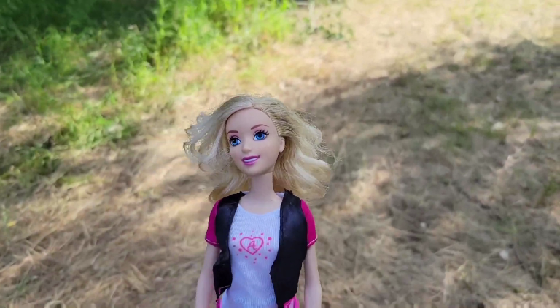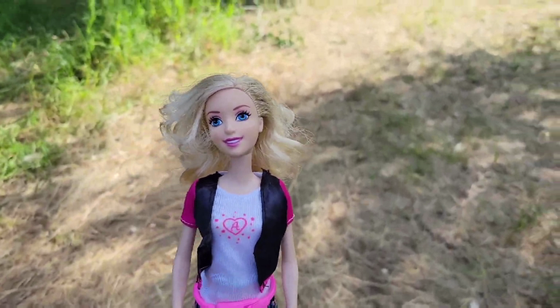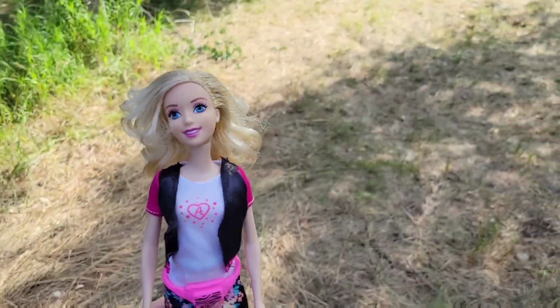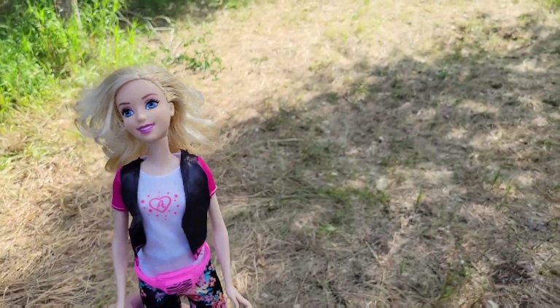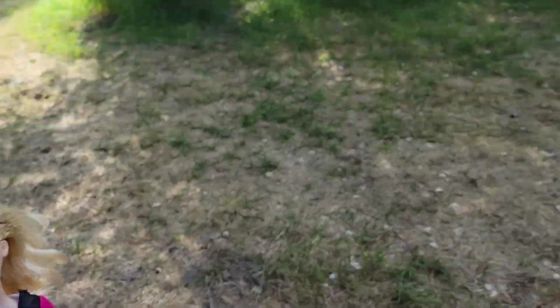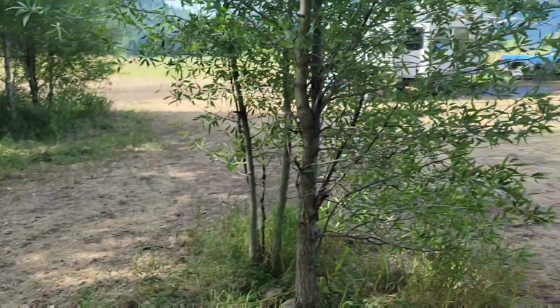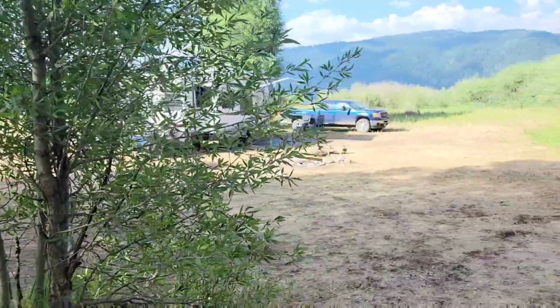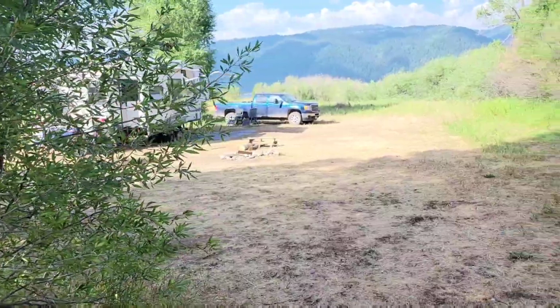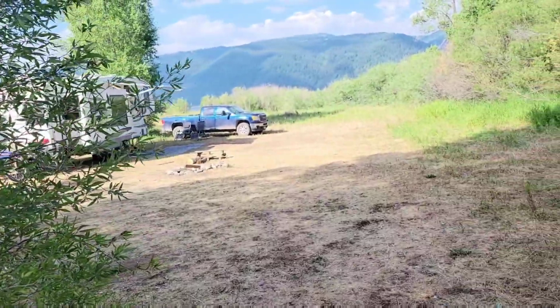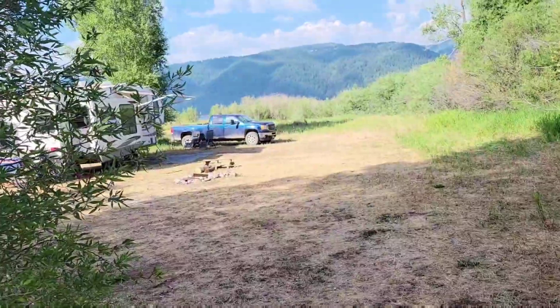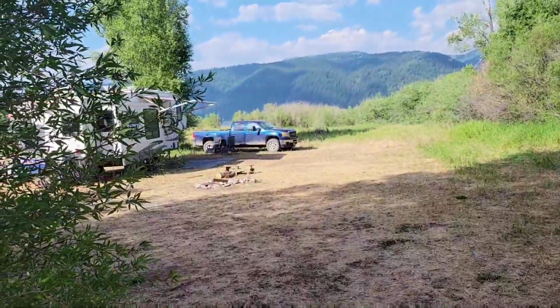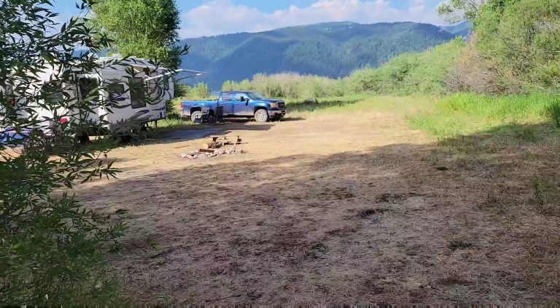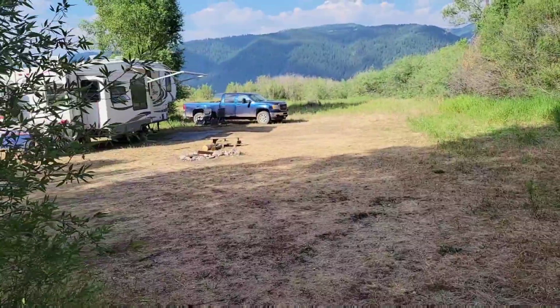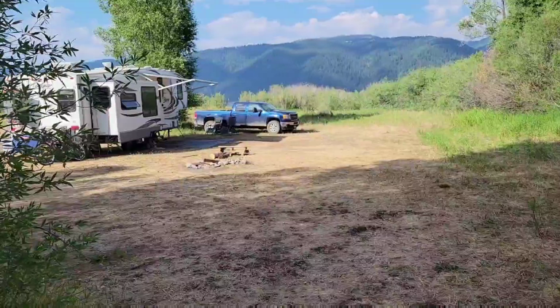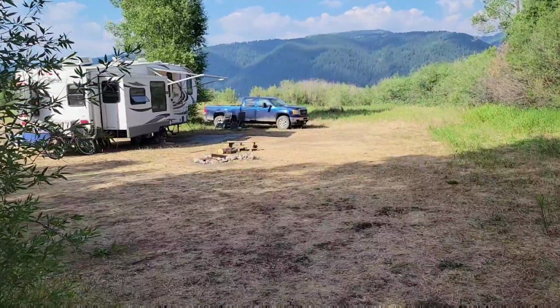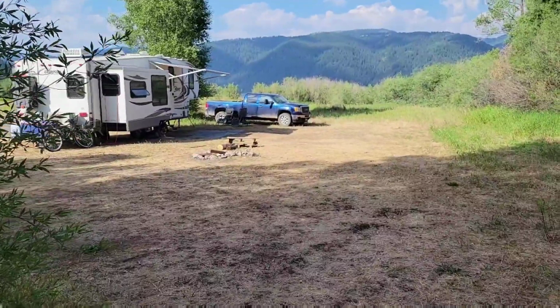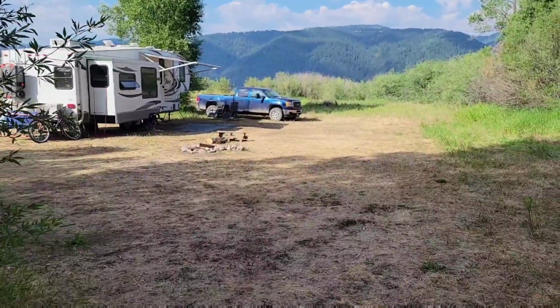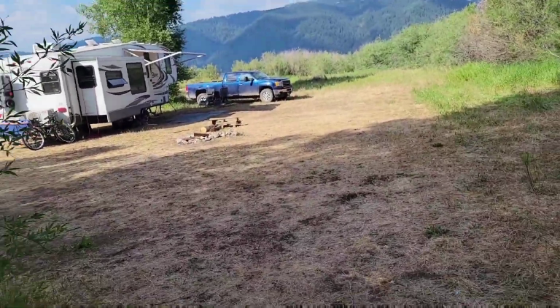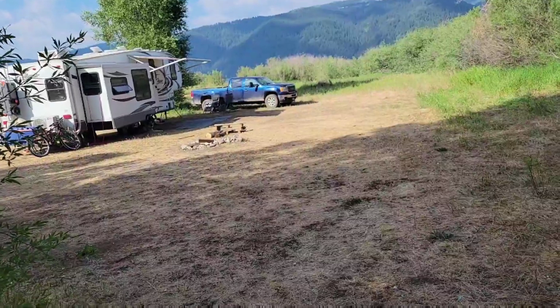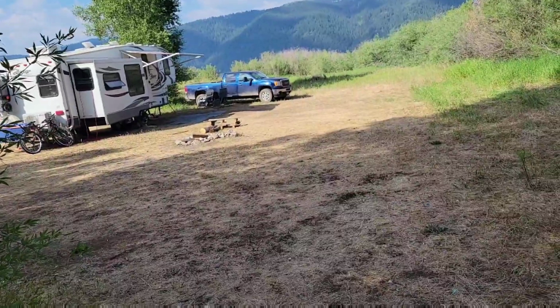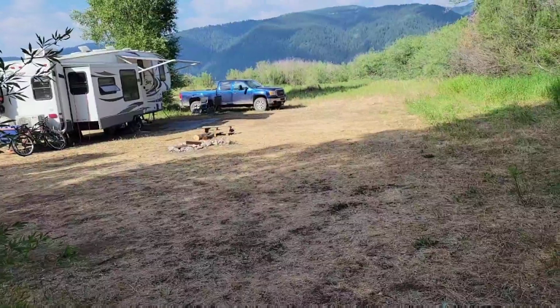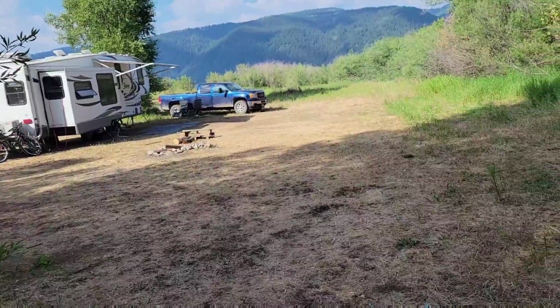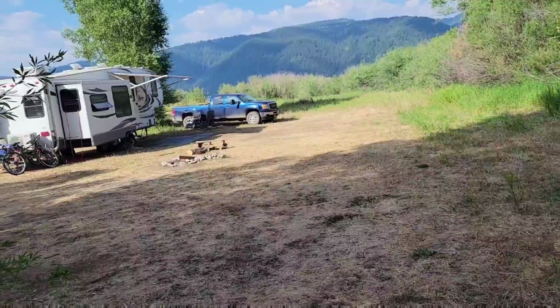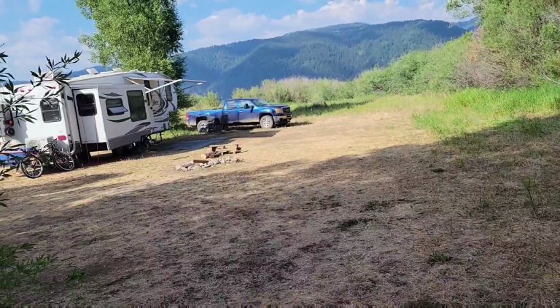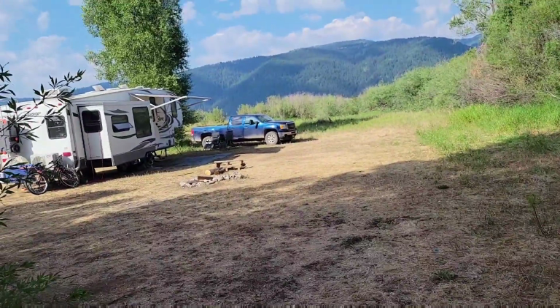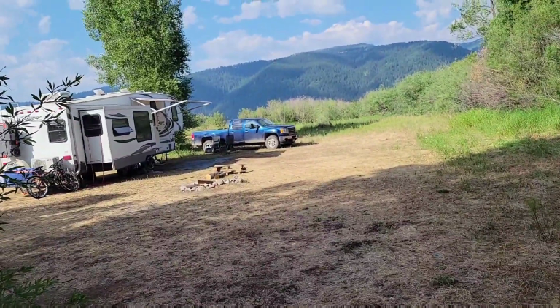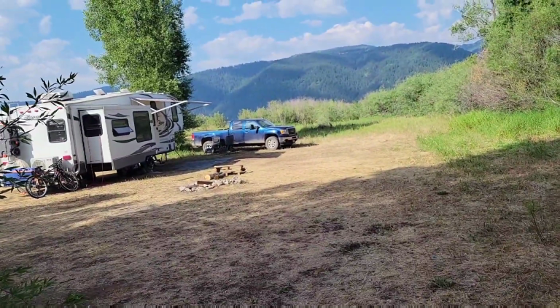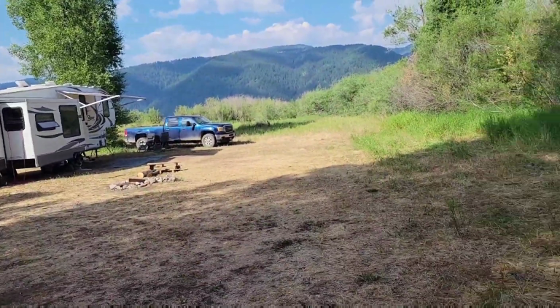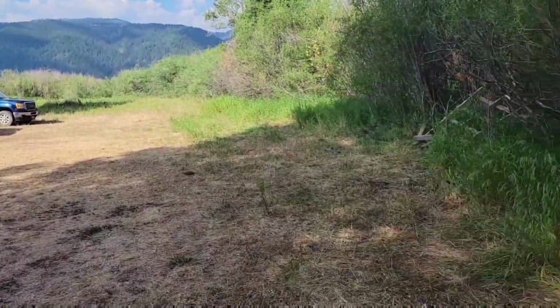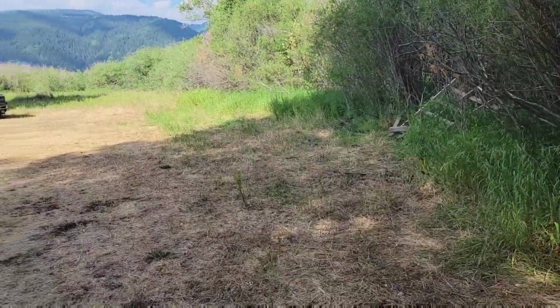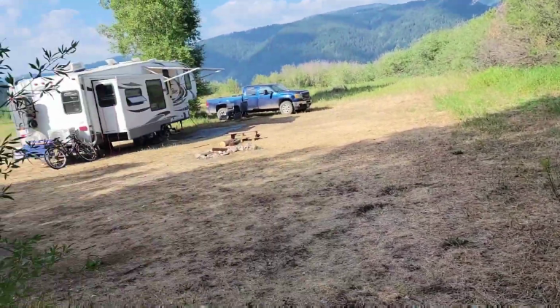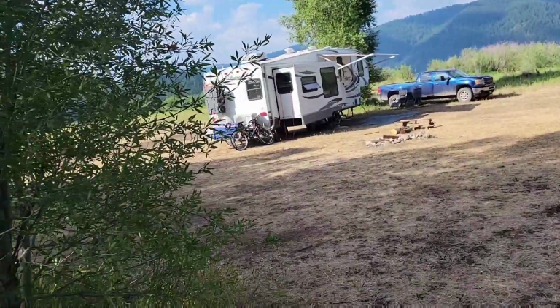I actually am camping right now. I kind of live camping, but we're camping and the rest of the family is going to show up tomorrow afternoon with their campers, so we got this big spot saved for everyone.